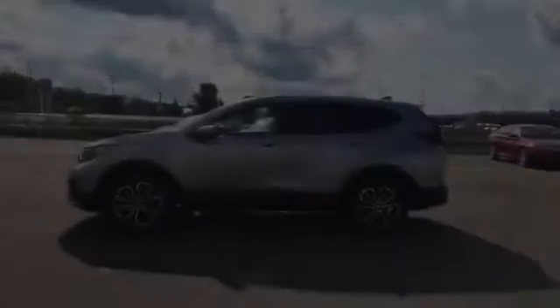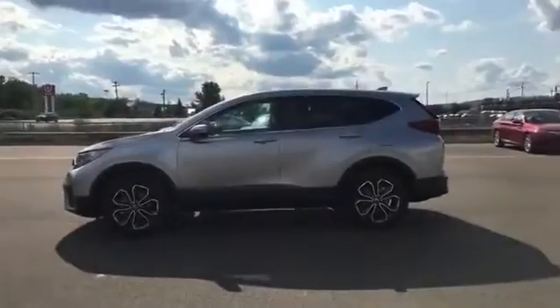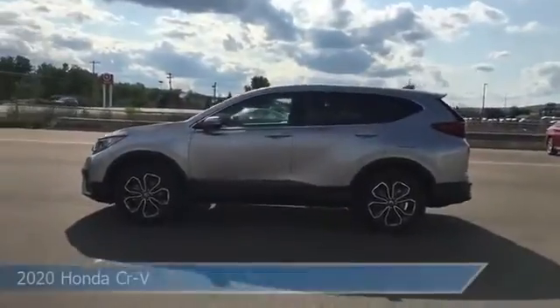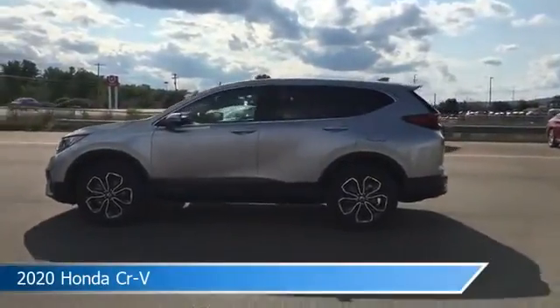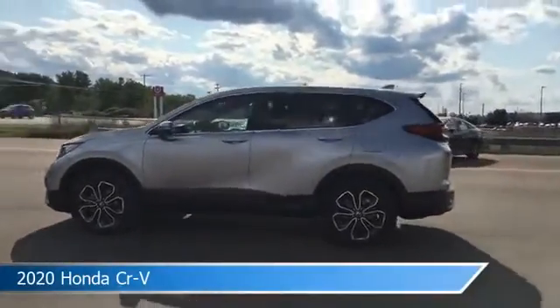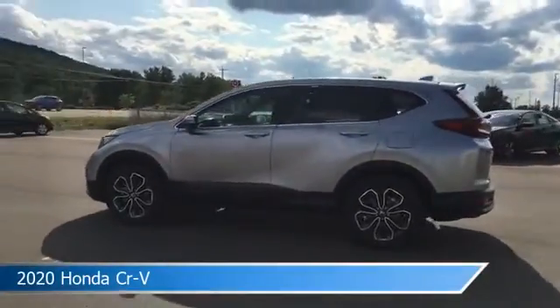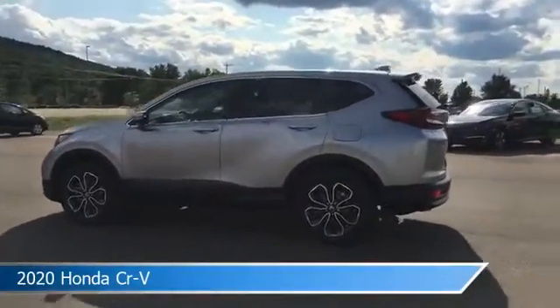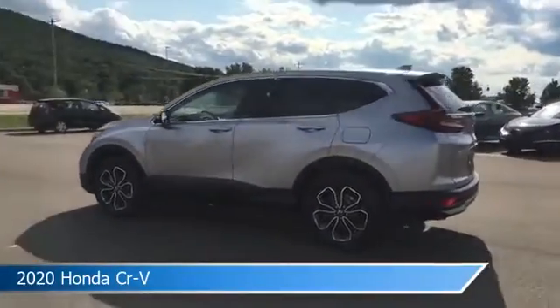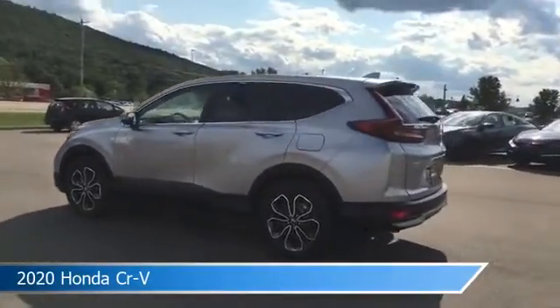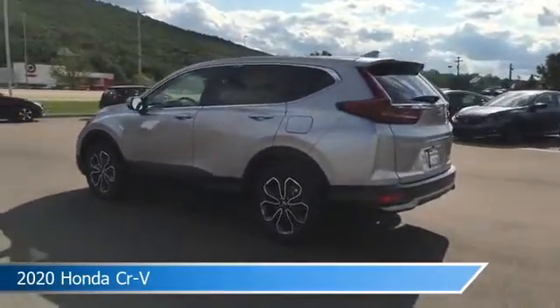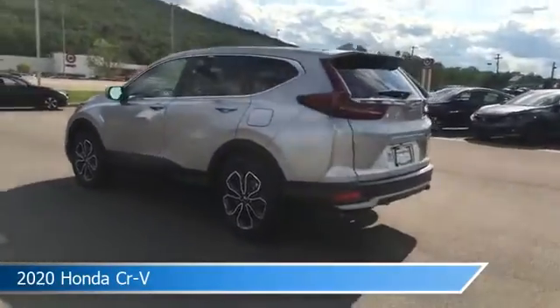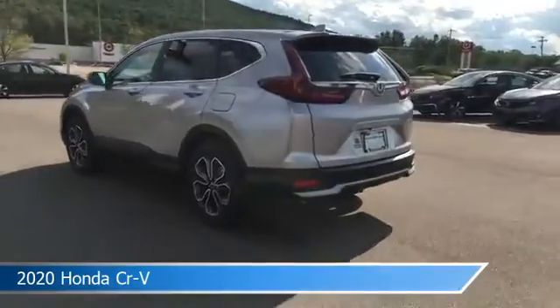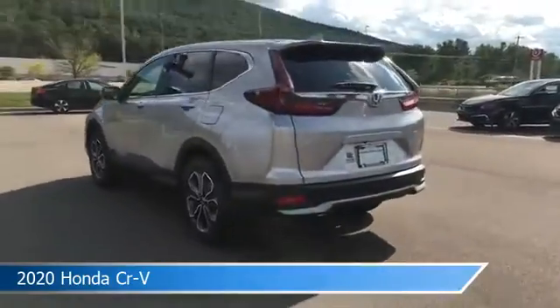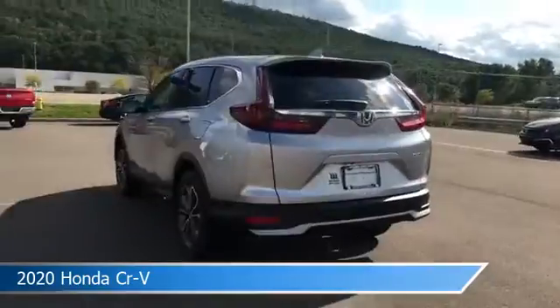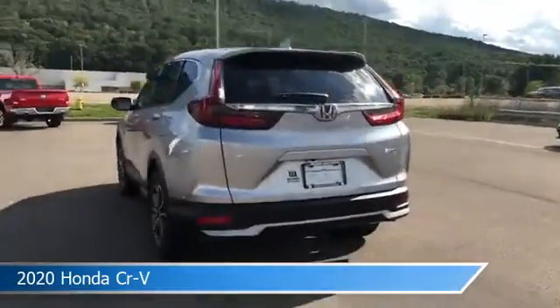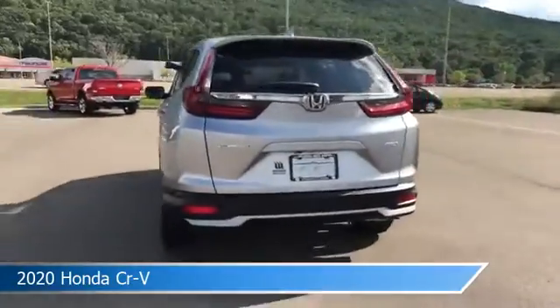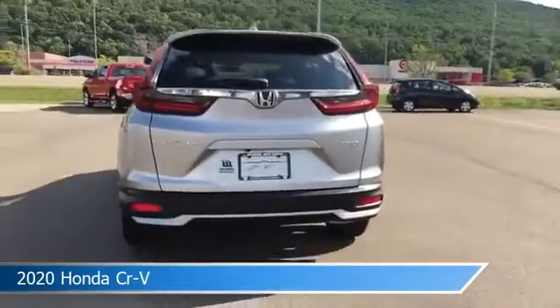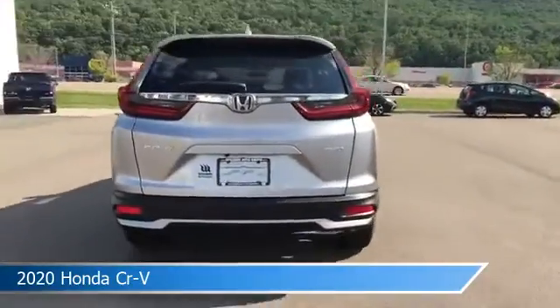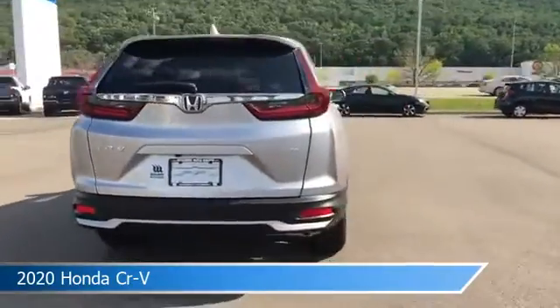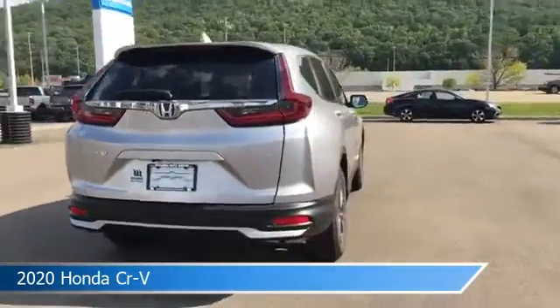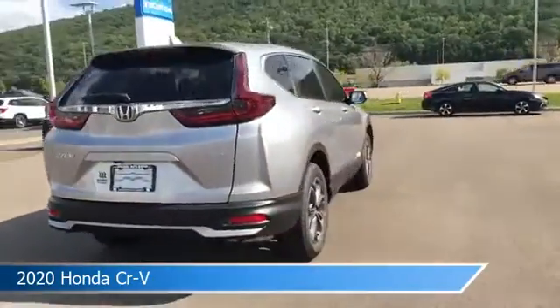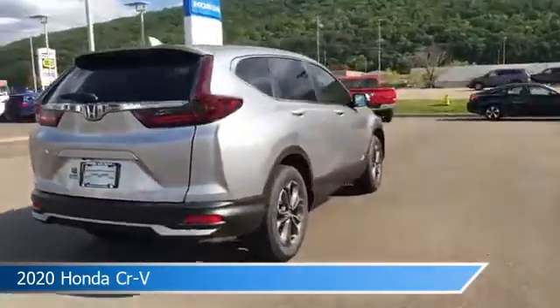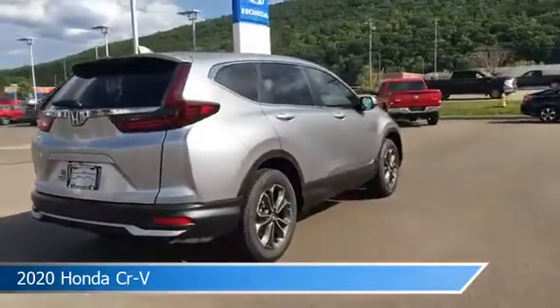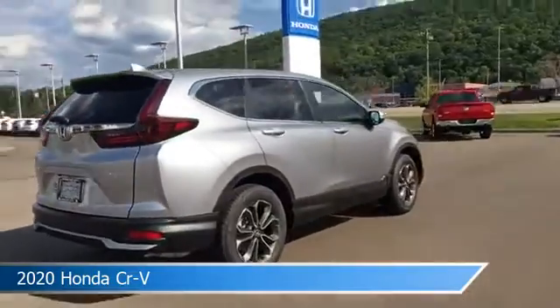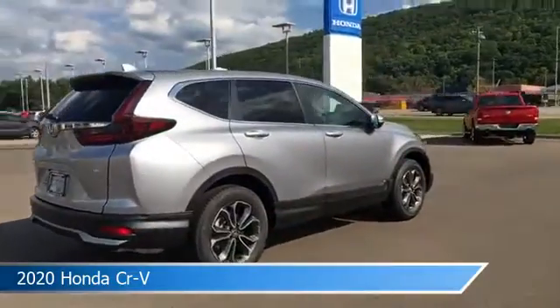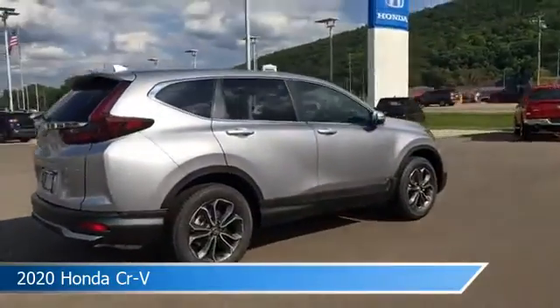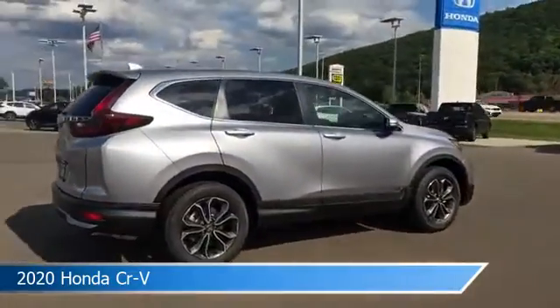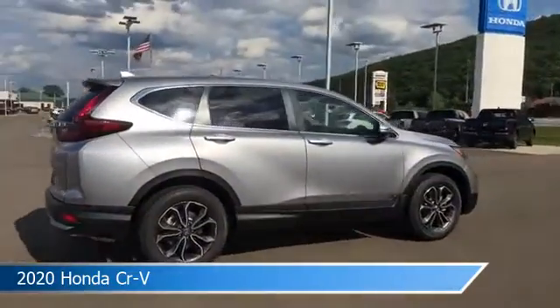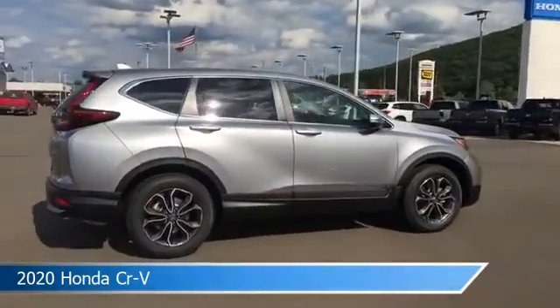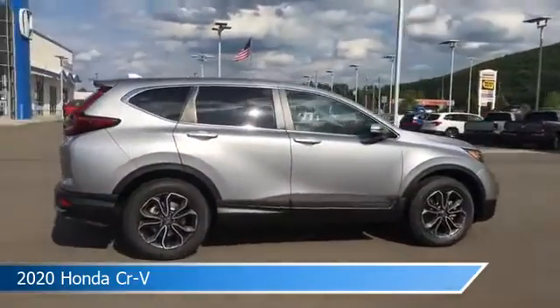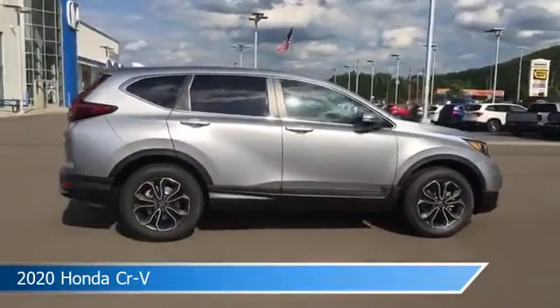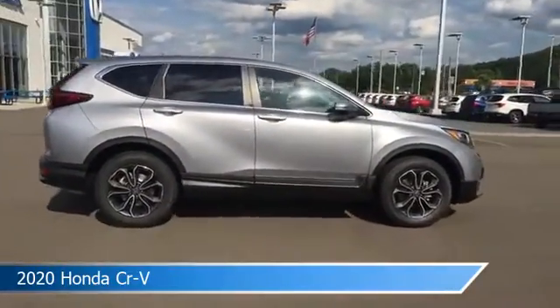Take a look at this 2020 Honda CR-V, equipped with a variable transmission in lunar silver metallic. This car comes with some great features including adaptive cruise control, blind spot monitor, all-wheel drive, alloy wheels and more.